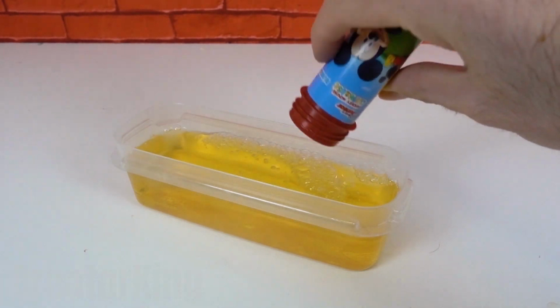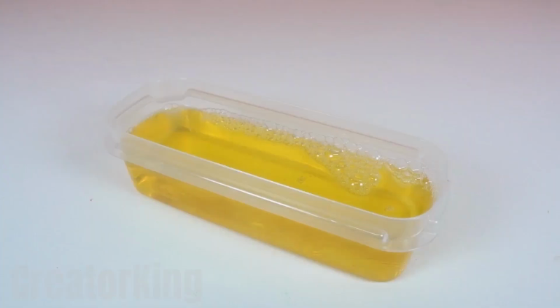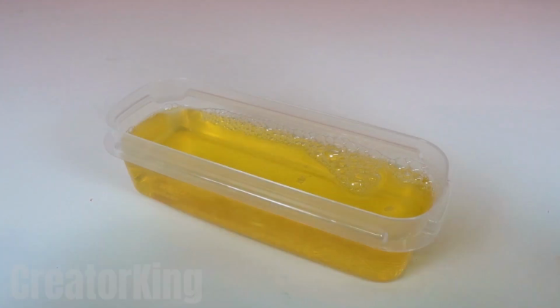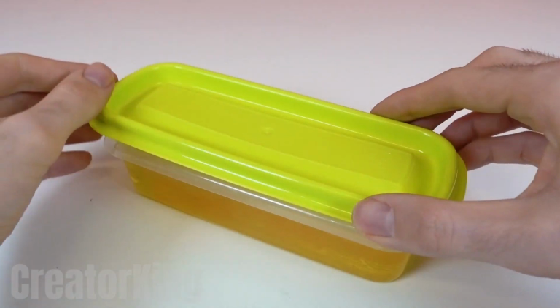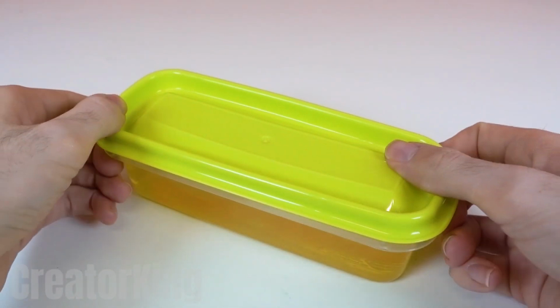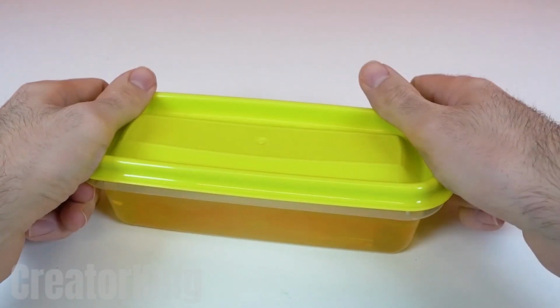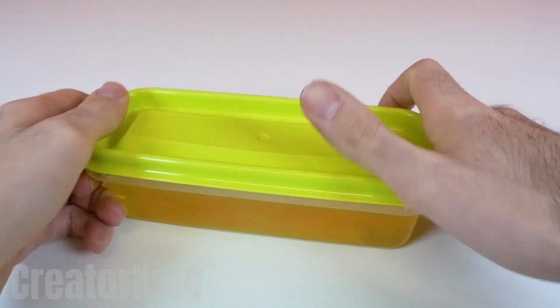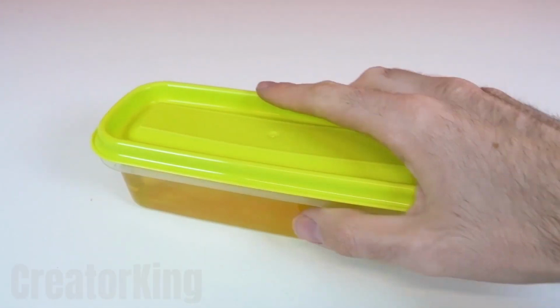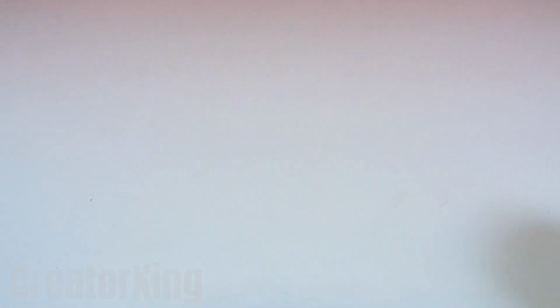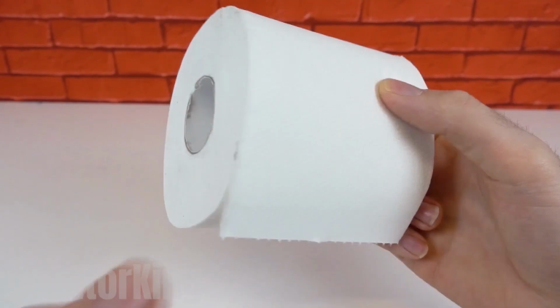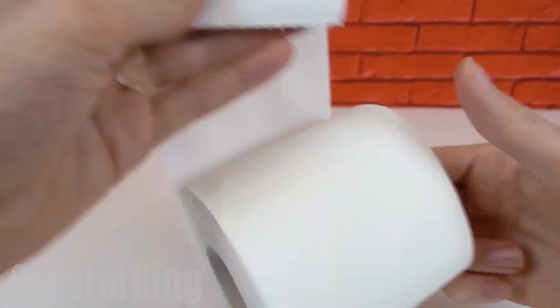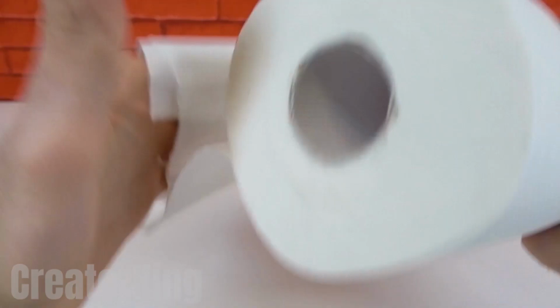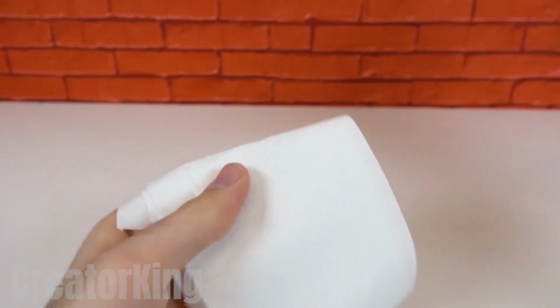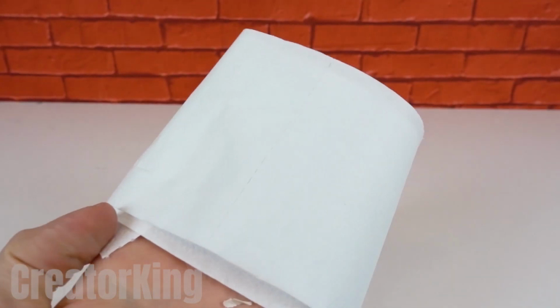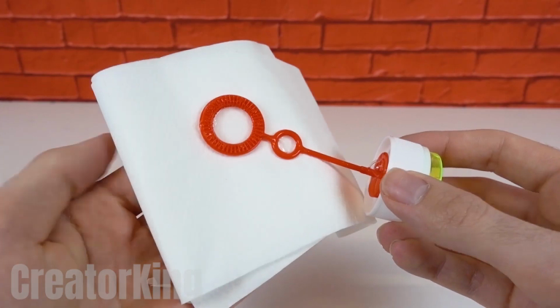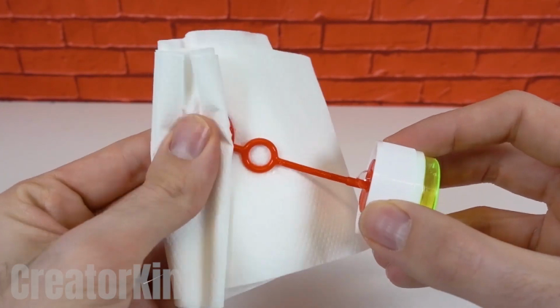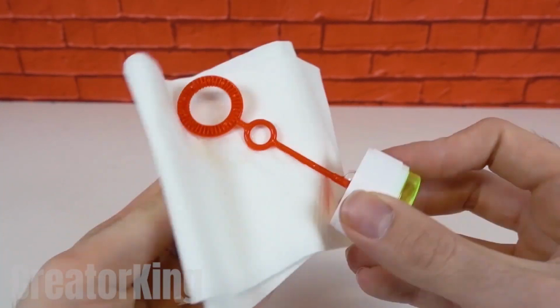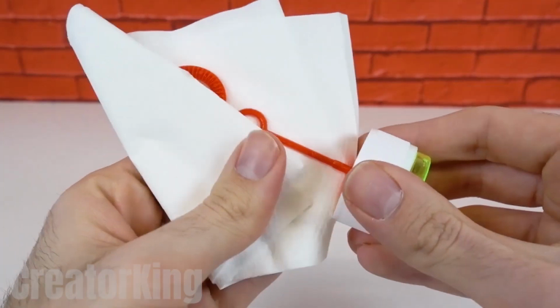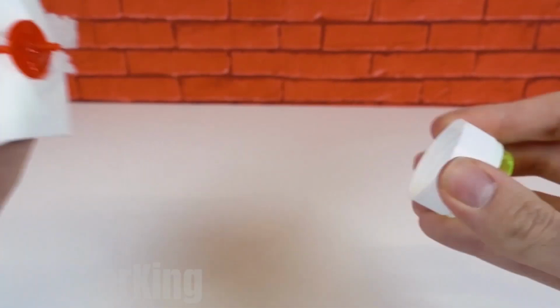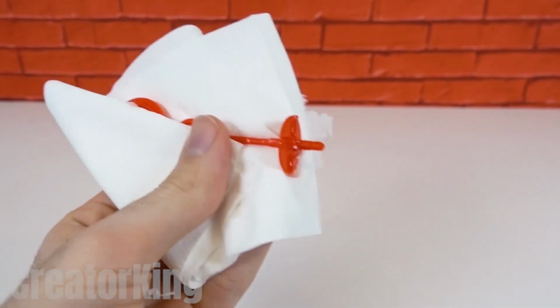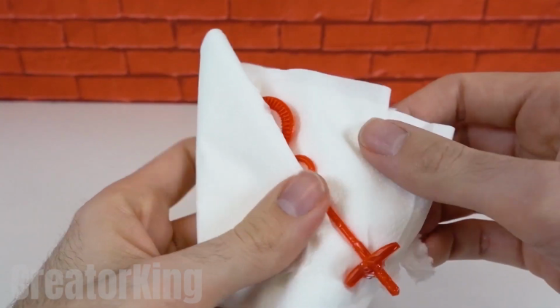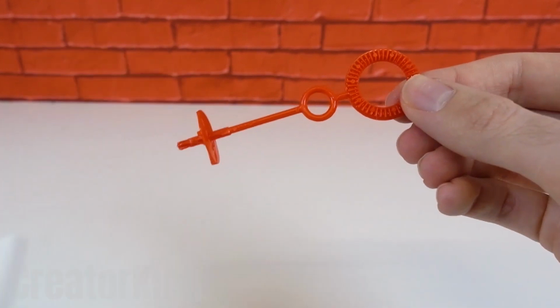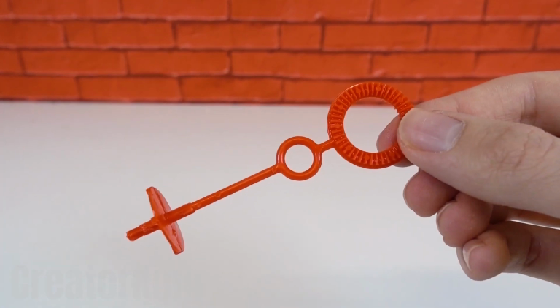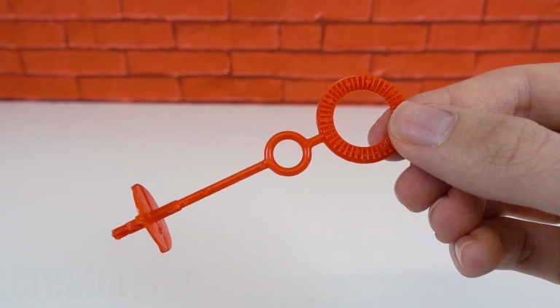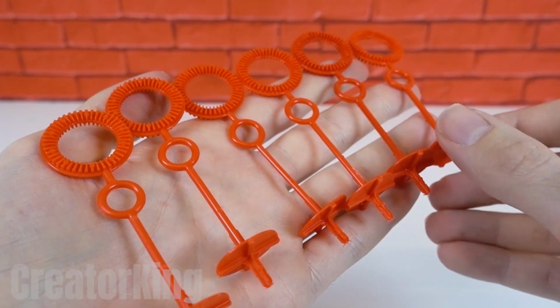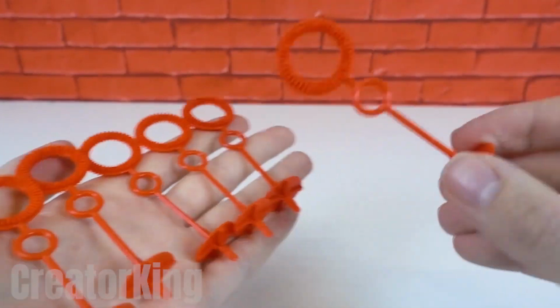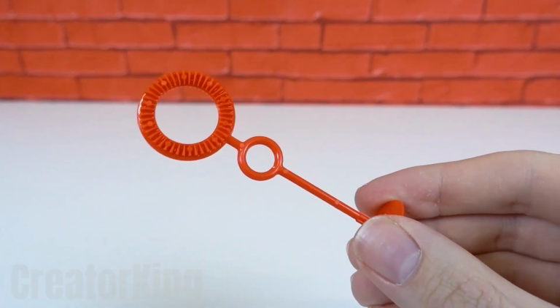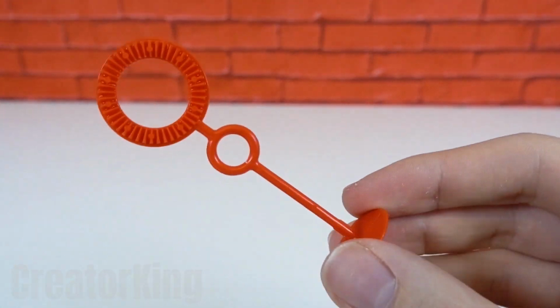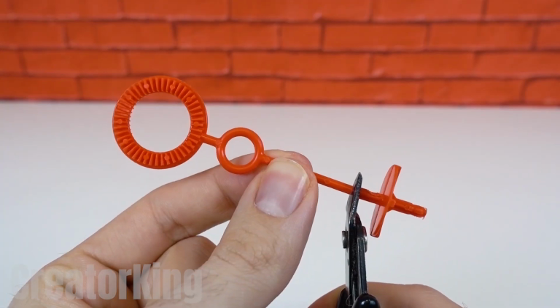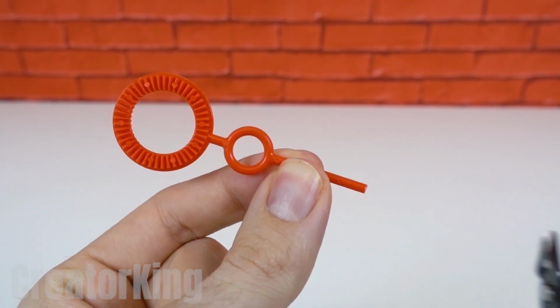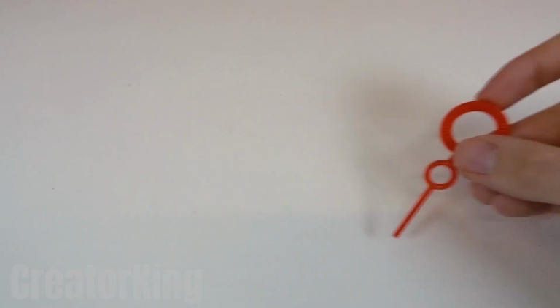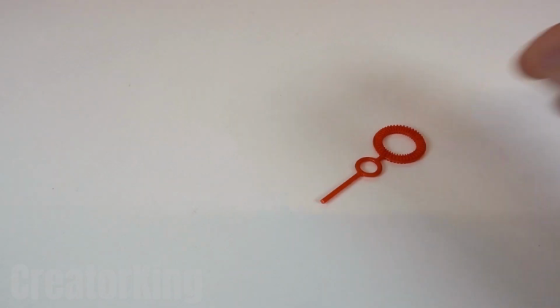It must be completely filled. Once filled, close it with the lid to avoid accidents. Take some toilet paper and clean the liquid residue from the bubble wands. We will need six of them in total. So on second thought, it's better you buy them.